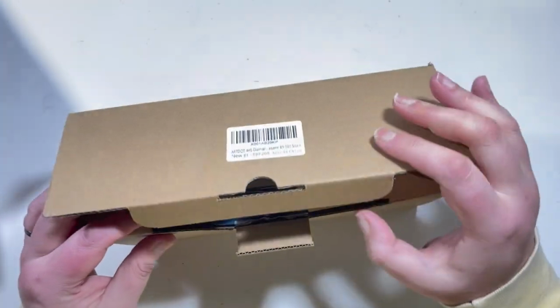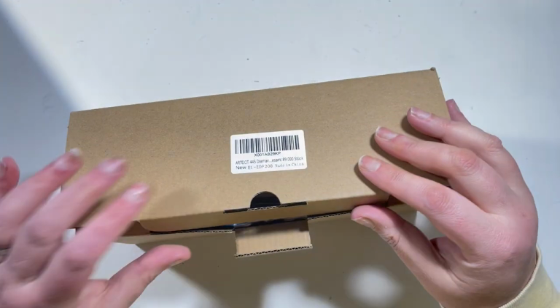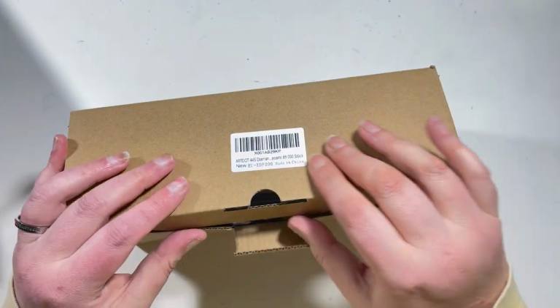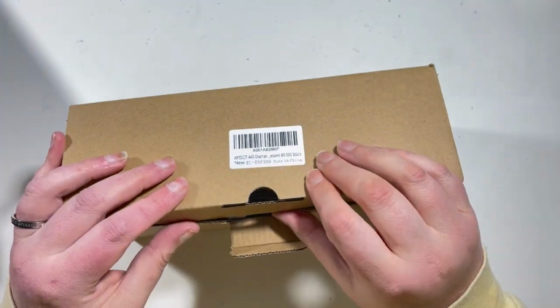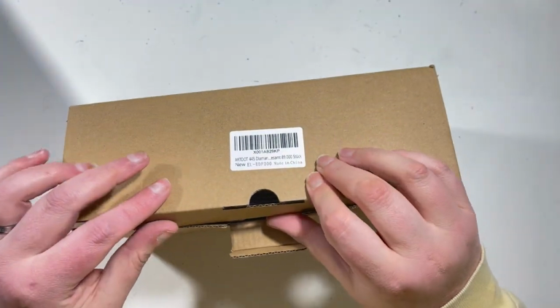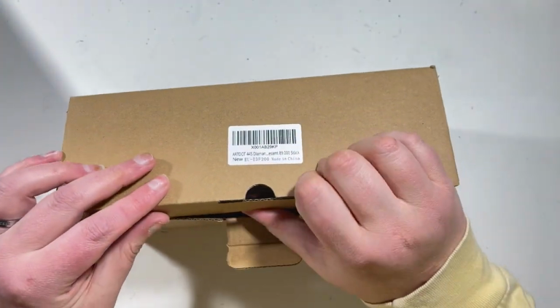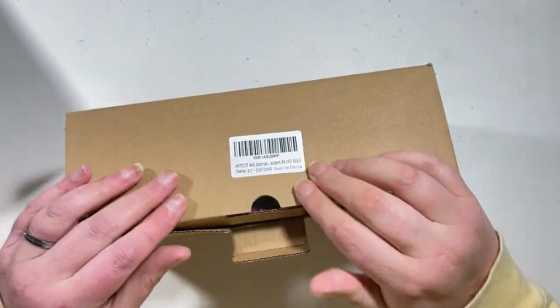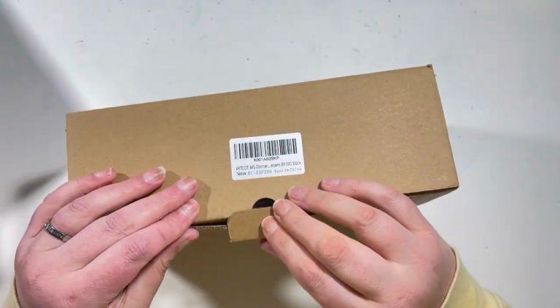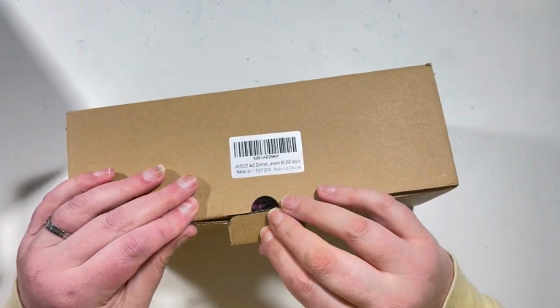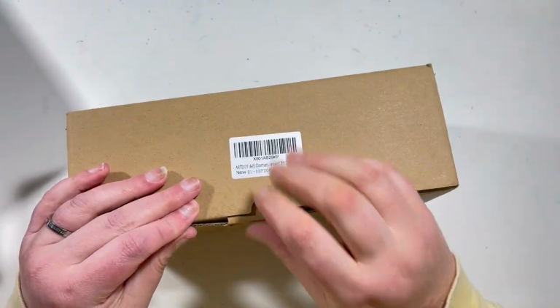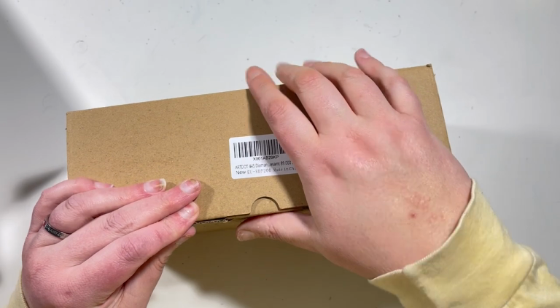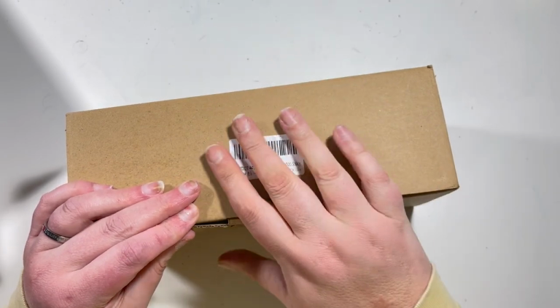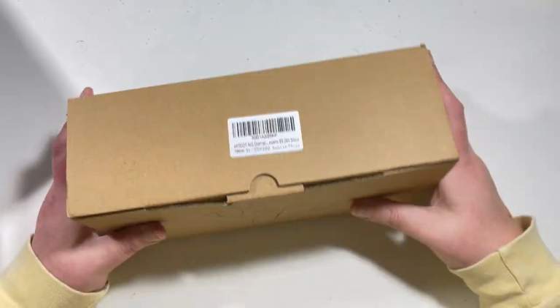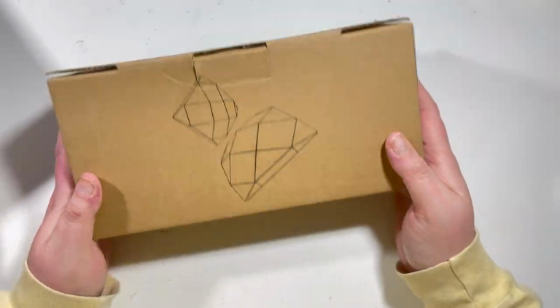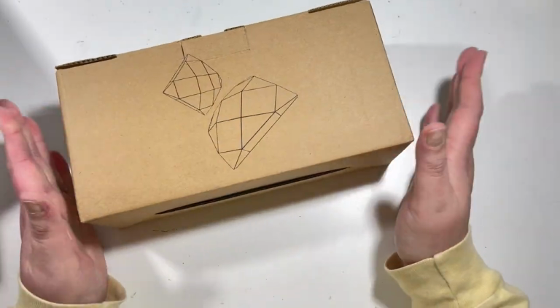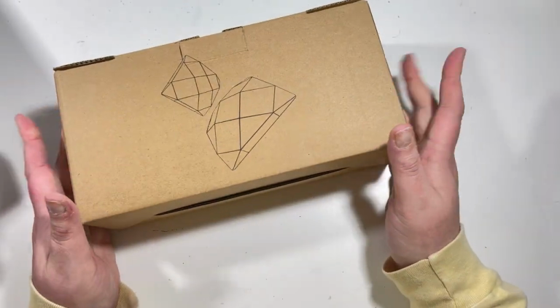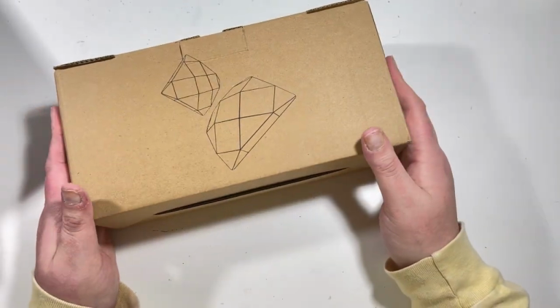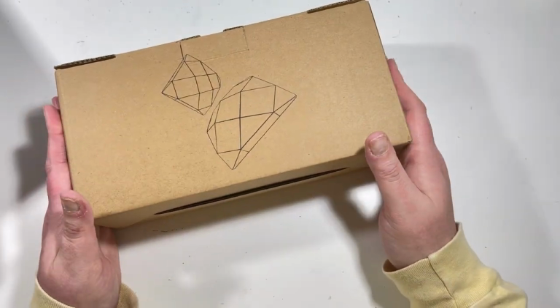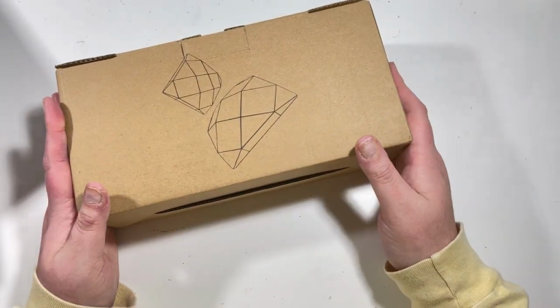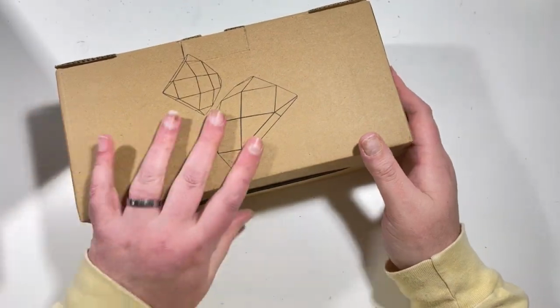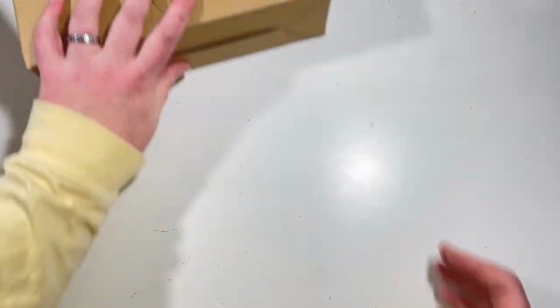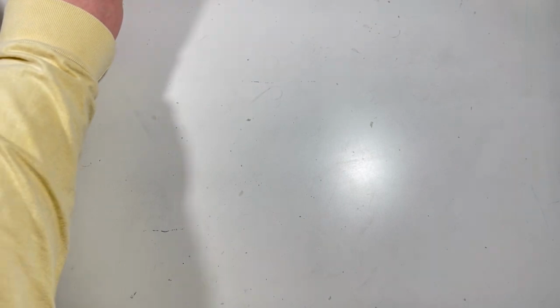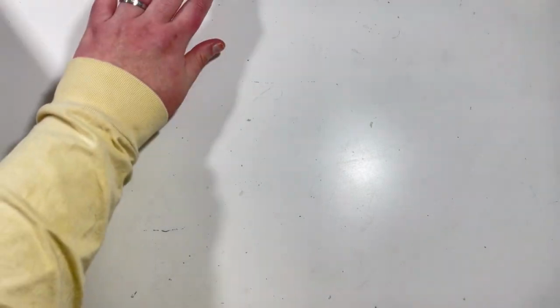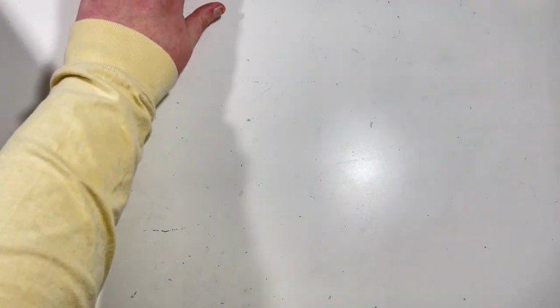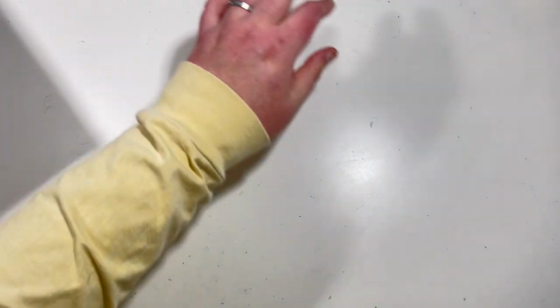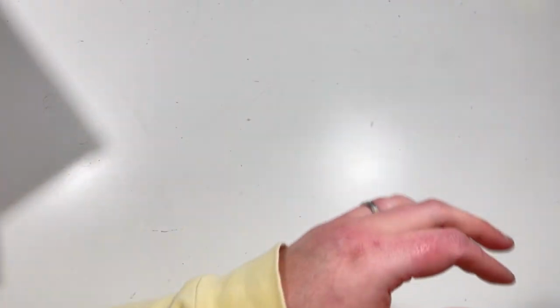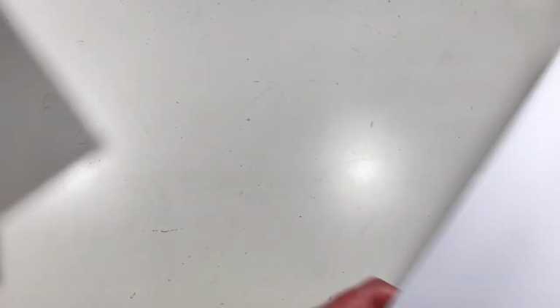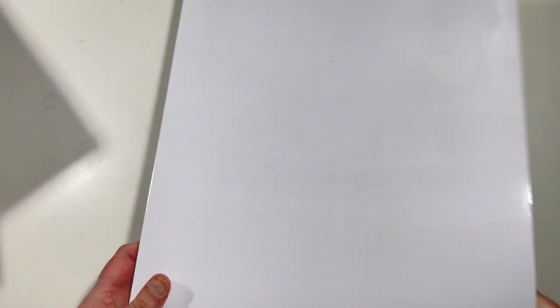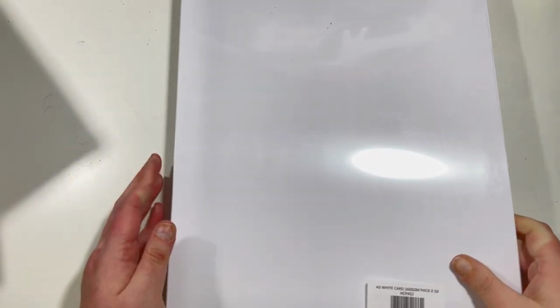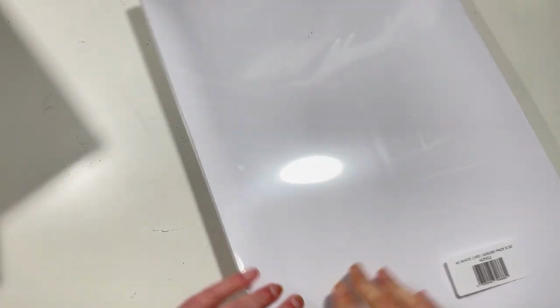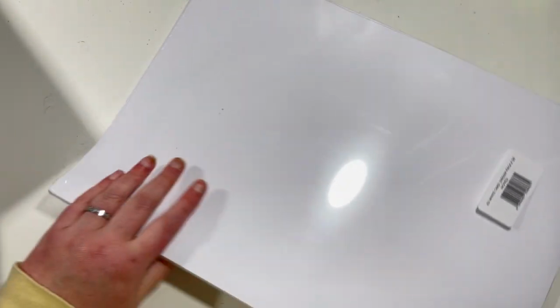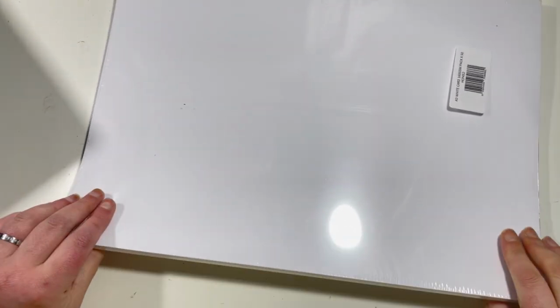I'm hoping these will help me with my custom, and obviously I'll have loads of colors left over for other customs as well, which will help me build my spares of squares.